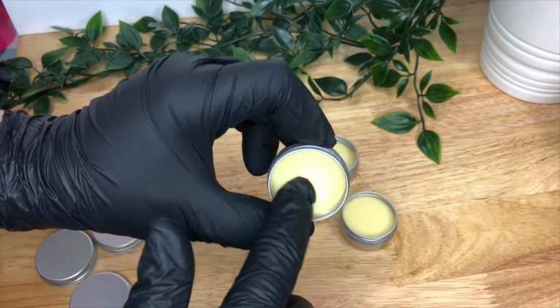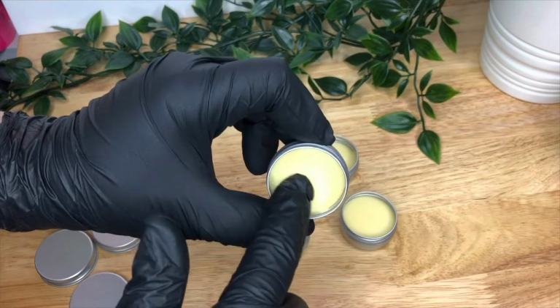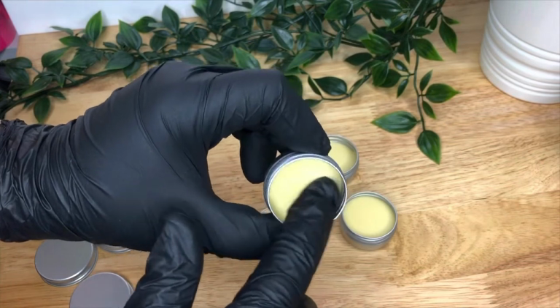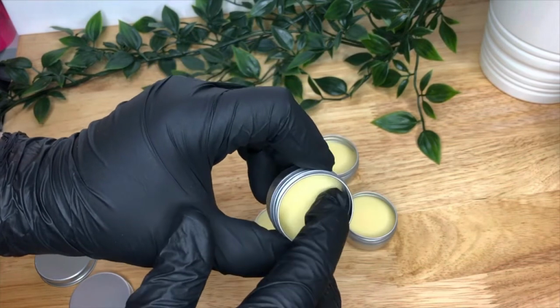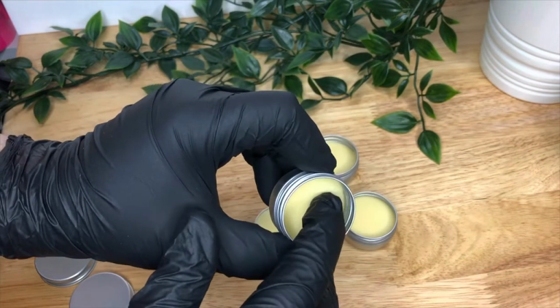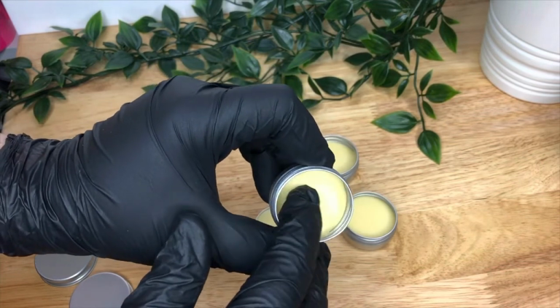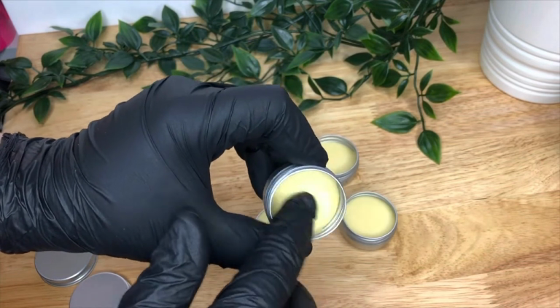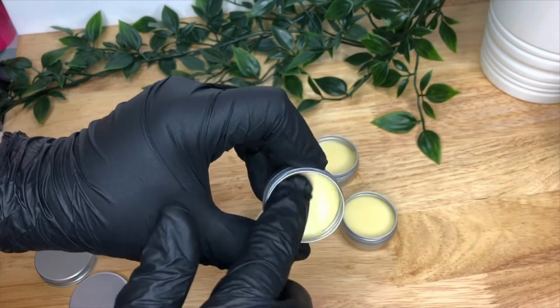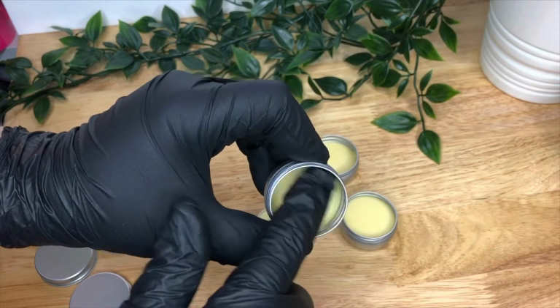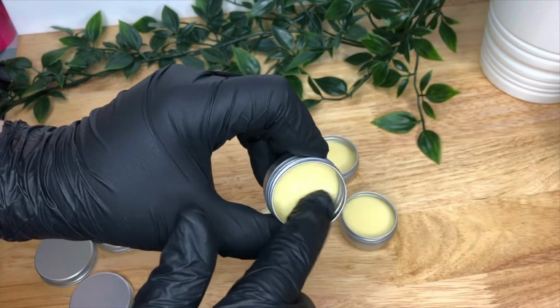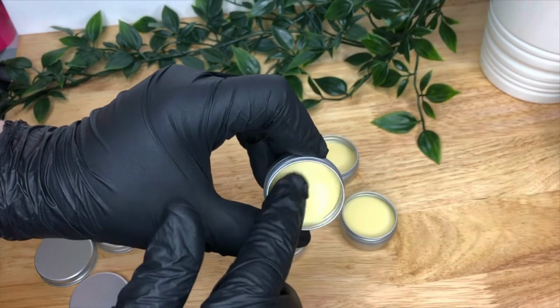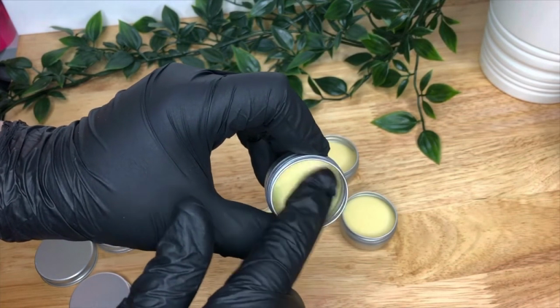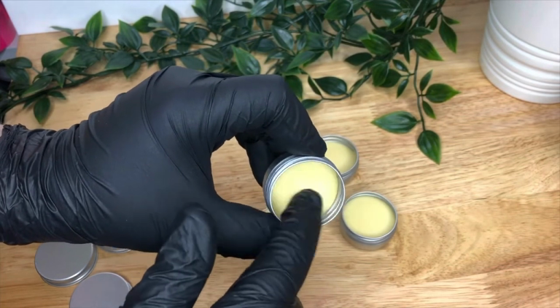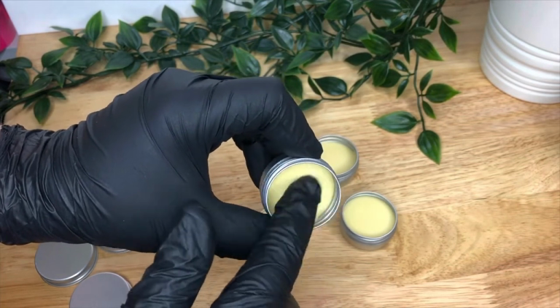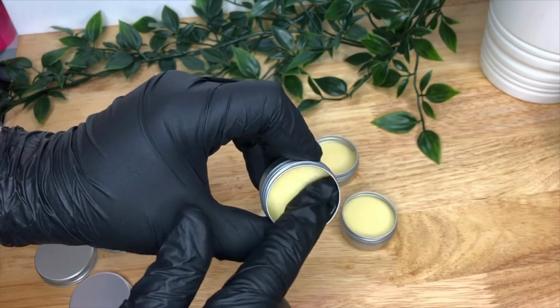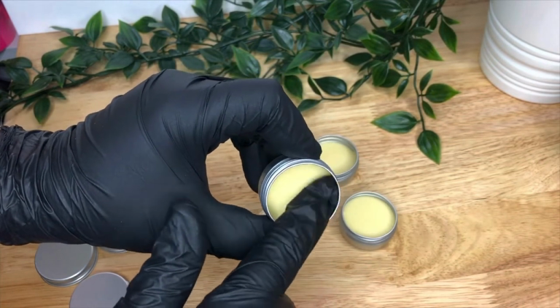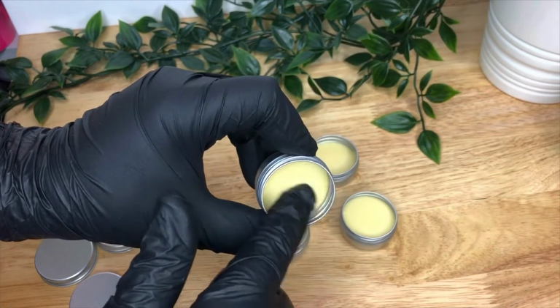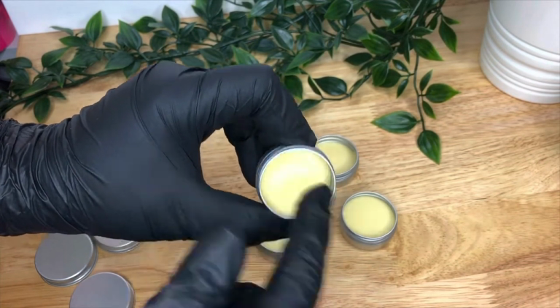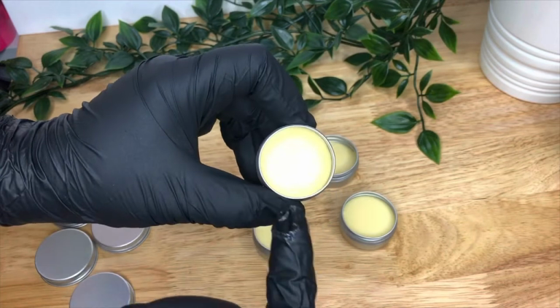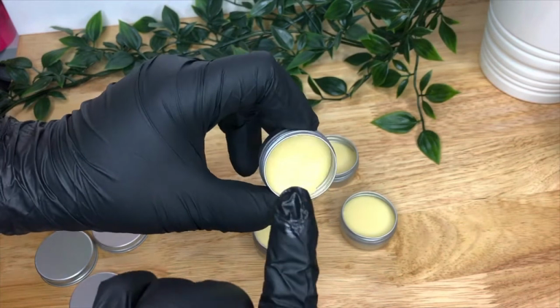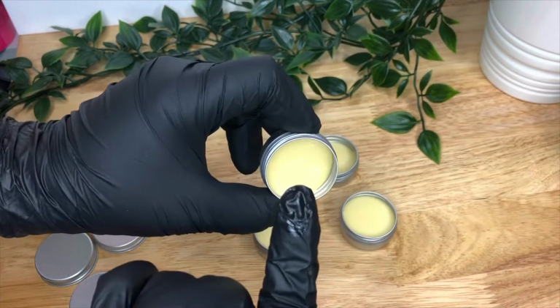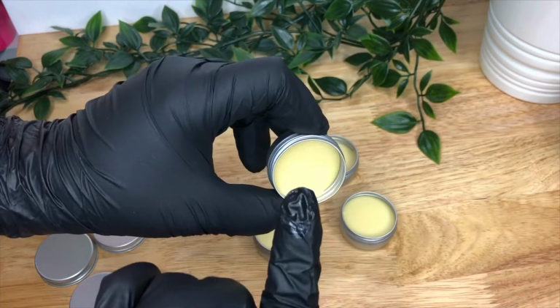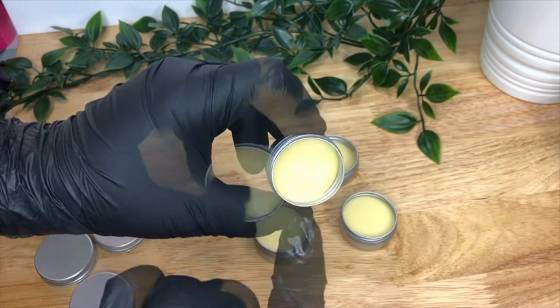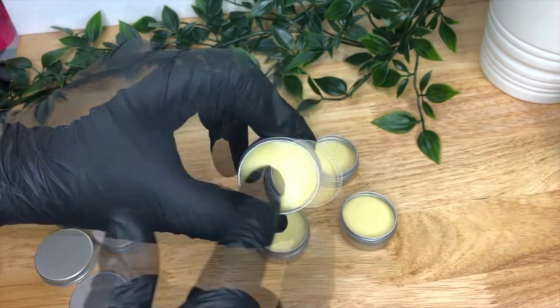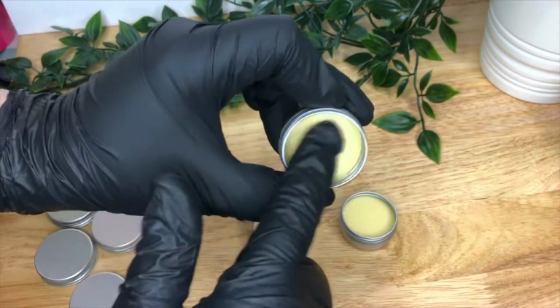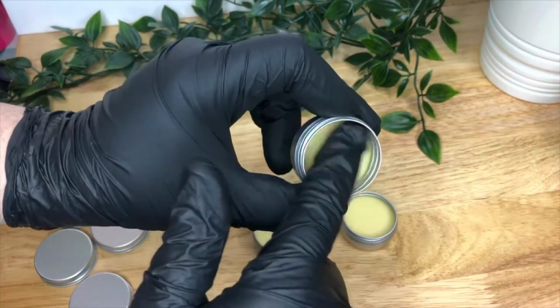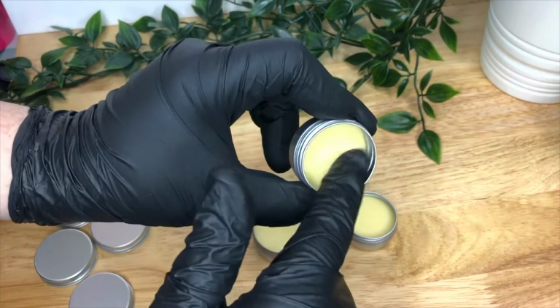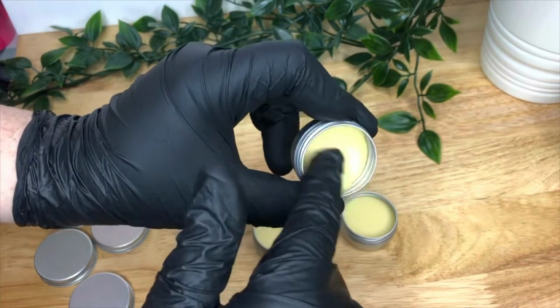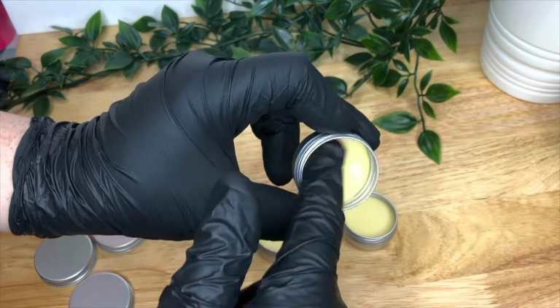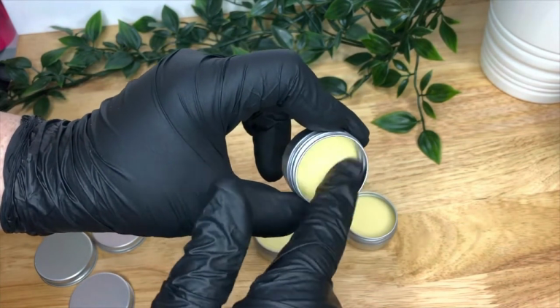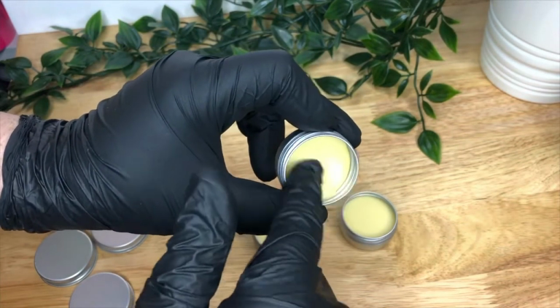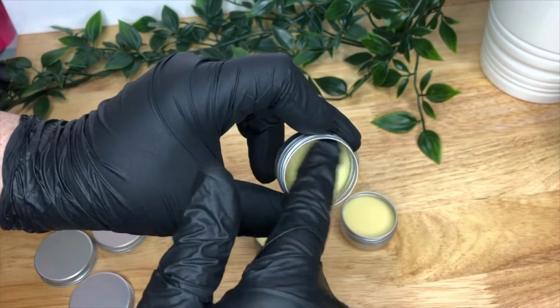This formula creates a nice firm lip balm that works well in both tins or twist-up containers. It's extremely moisturising and it doesn't feel sticky, which is what I like about it.